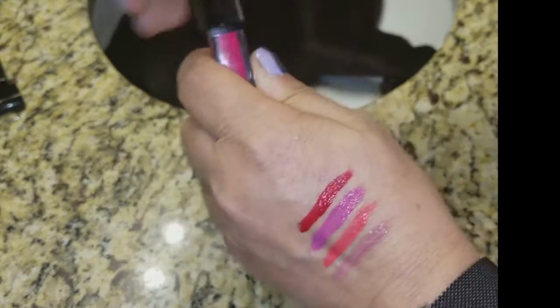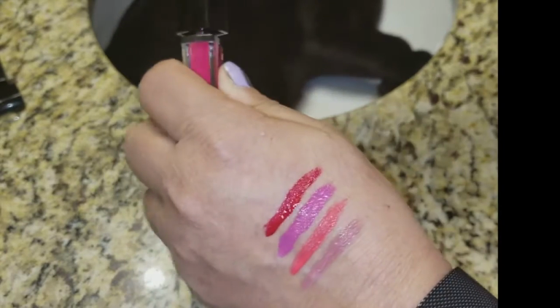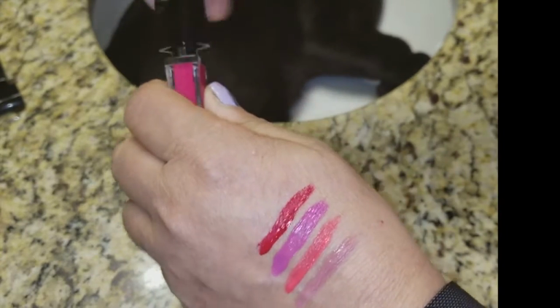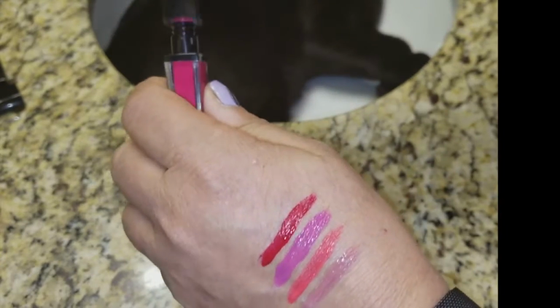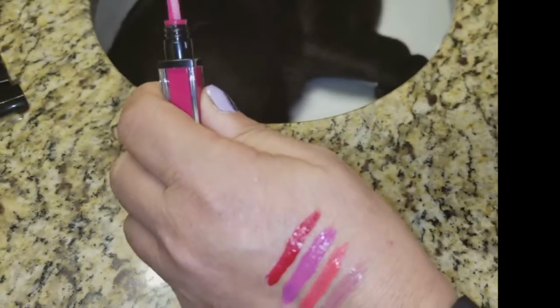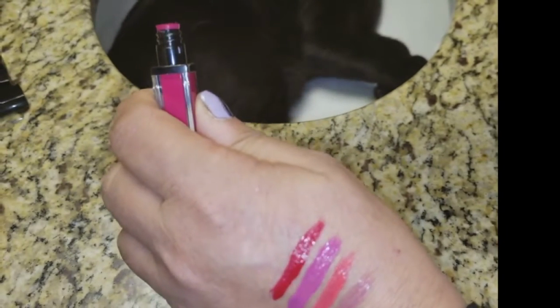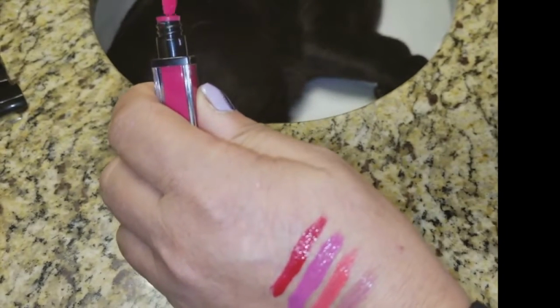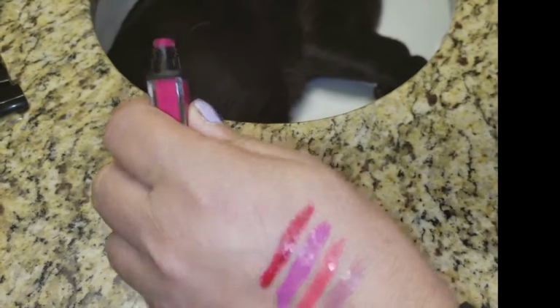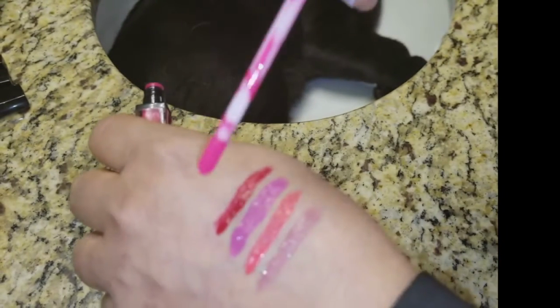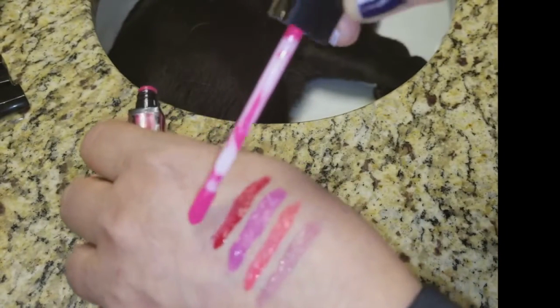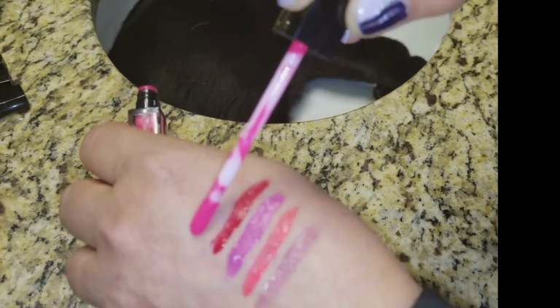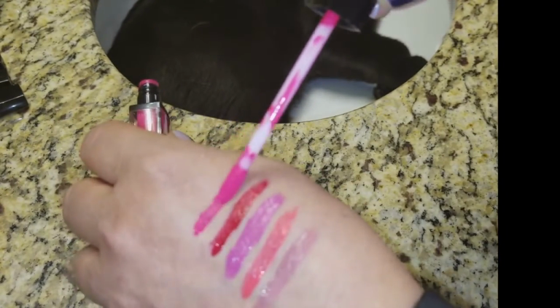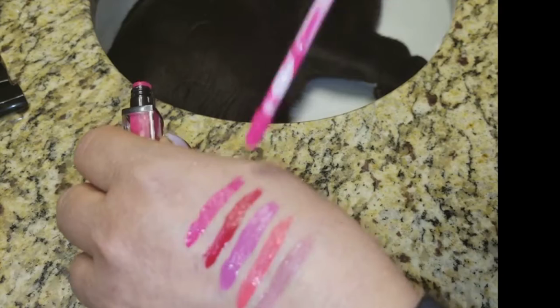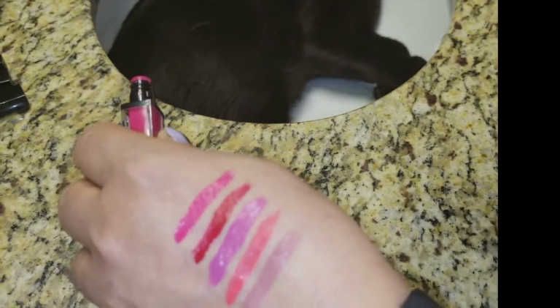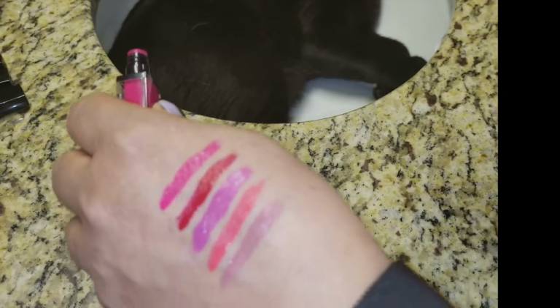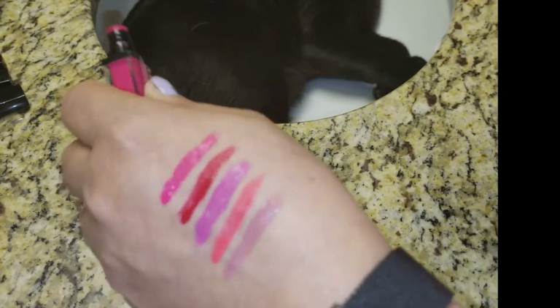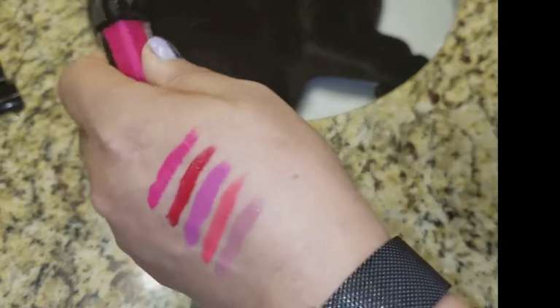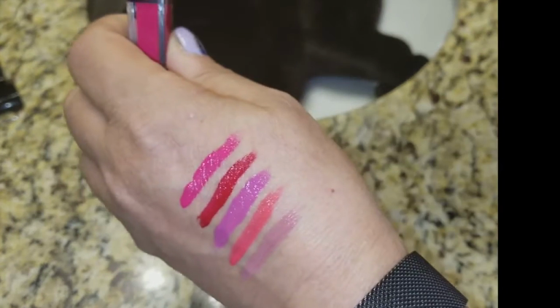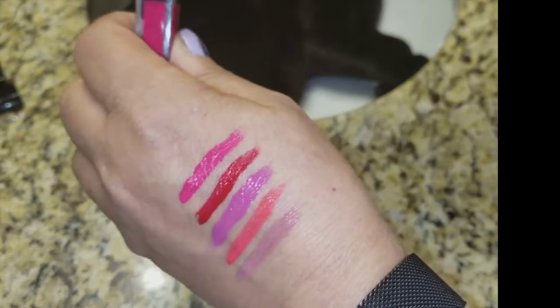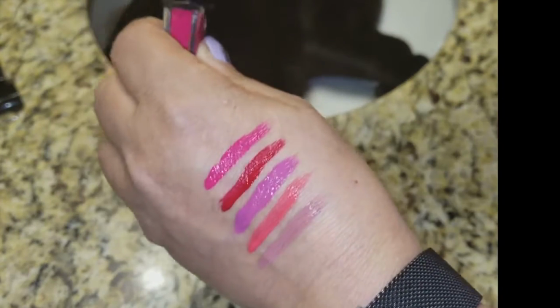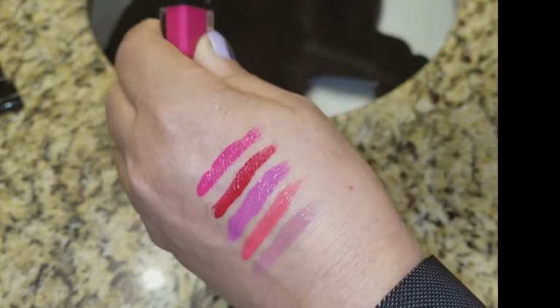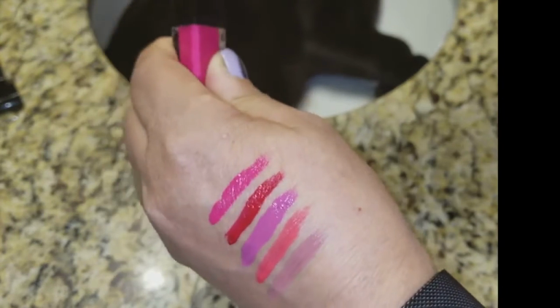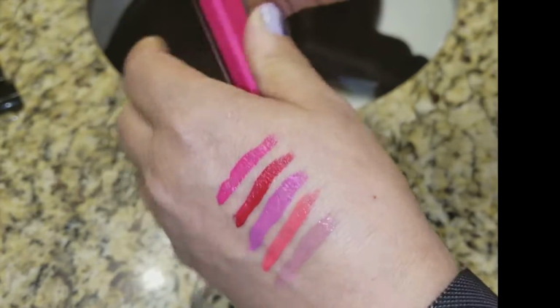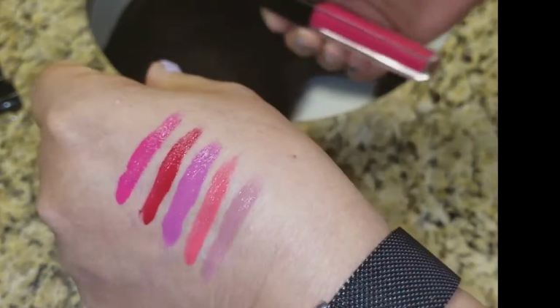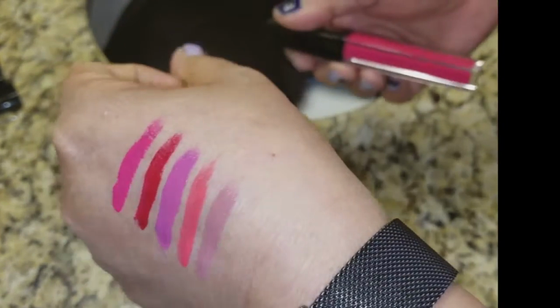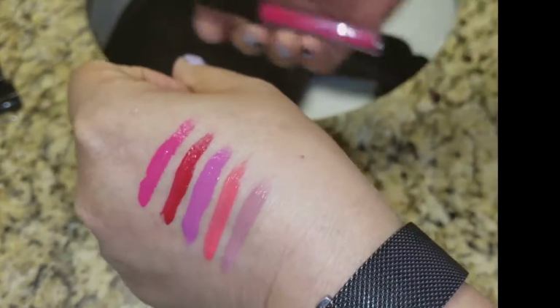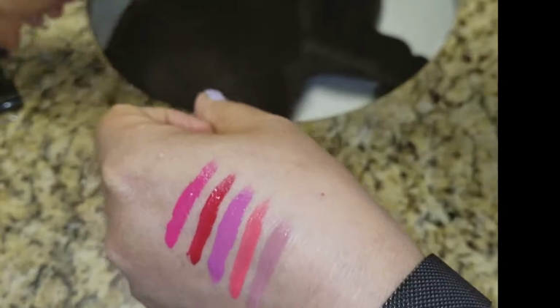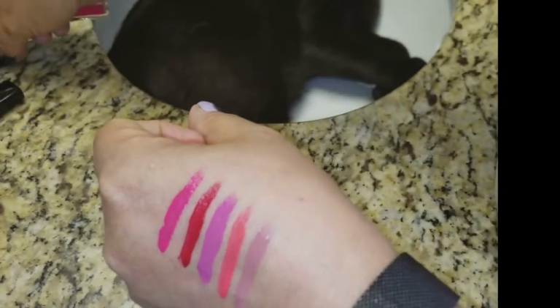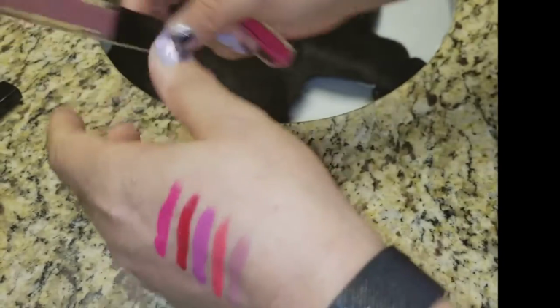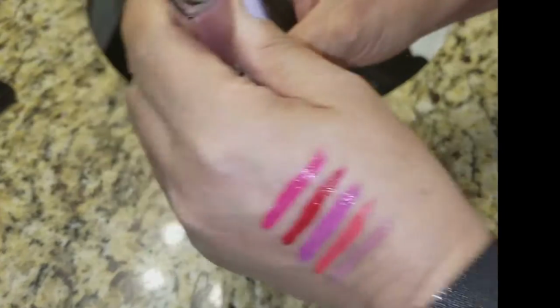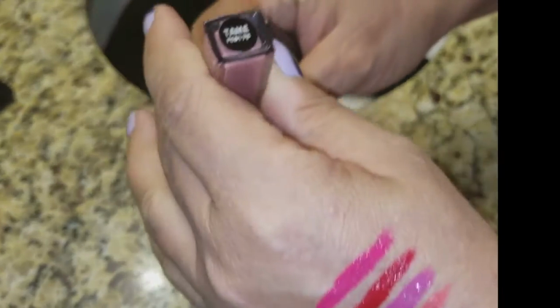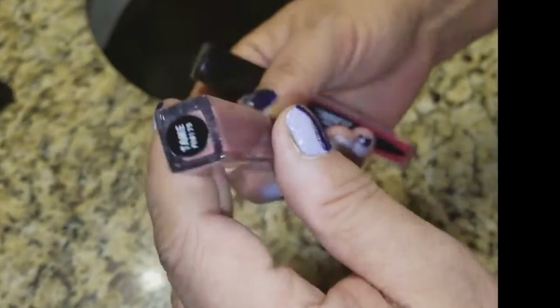I've tested these for a long time. And I can just tell you, for me, even though the swatches and the colors were super pretty, the lip stains just didn't work for me personally.